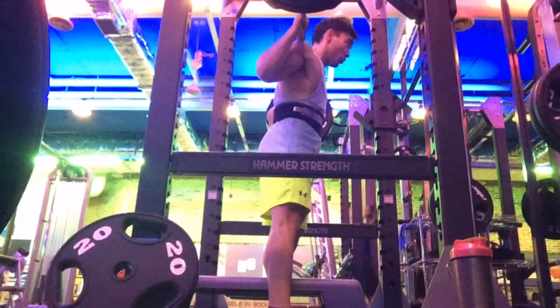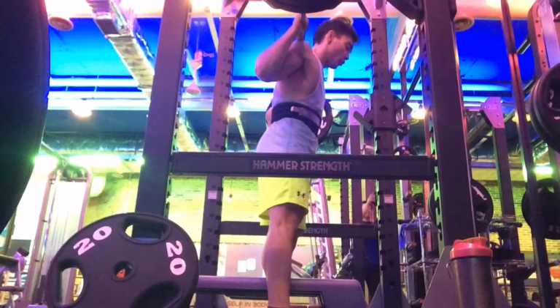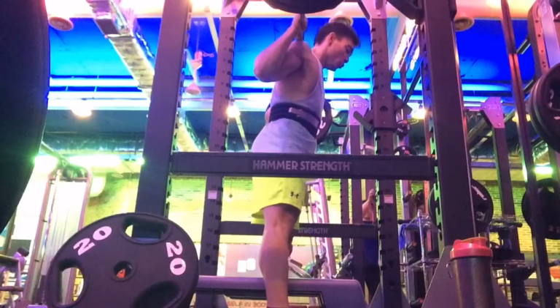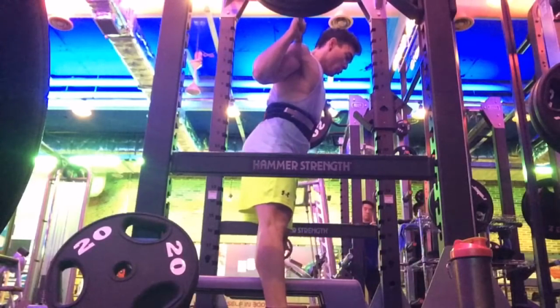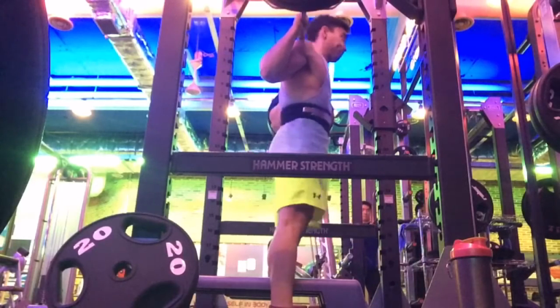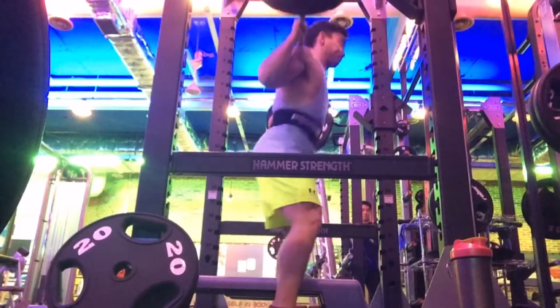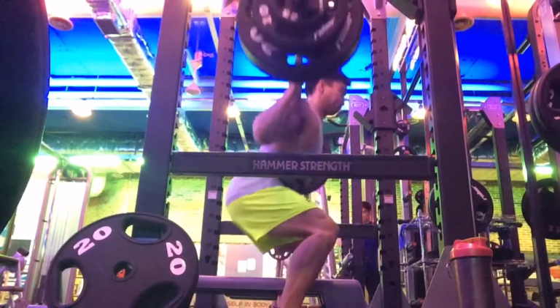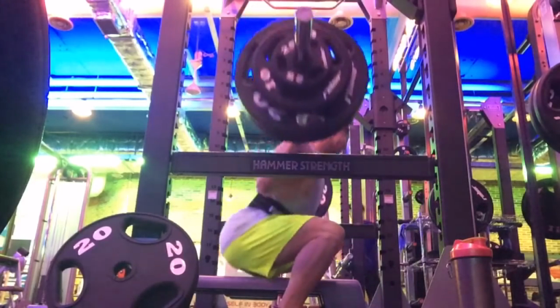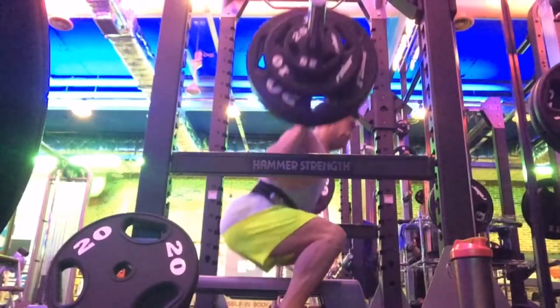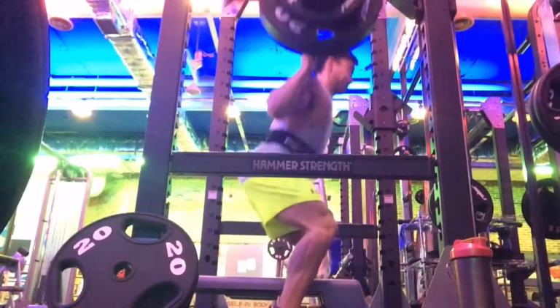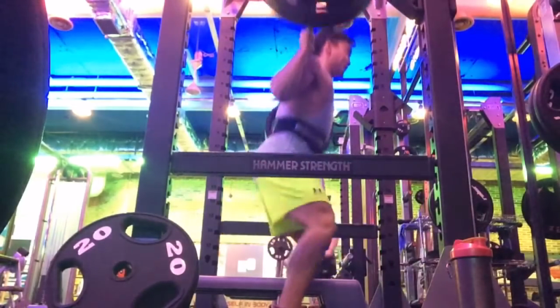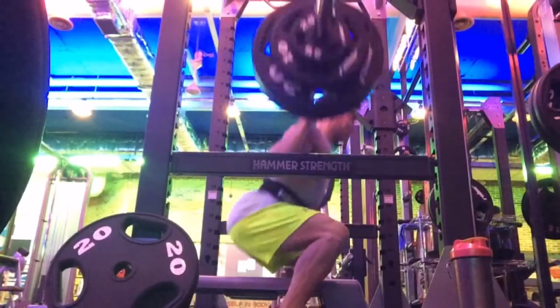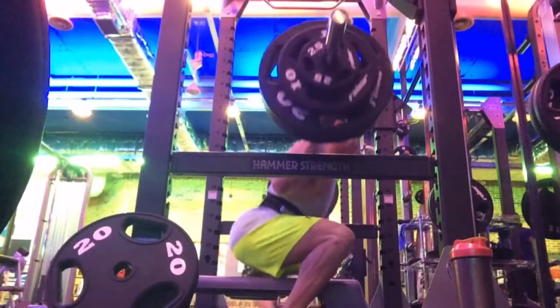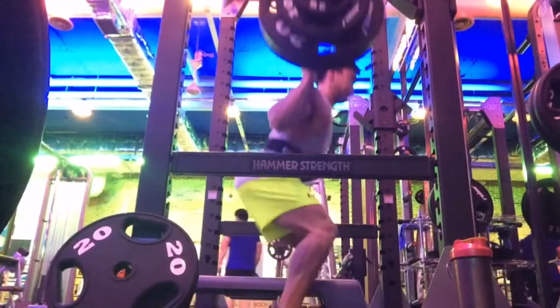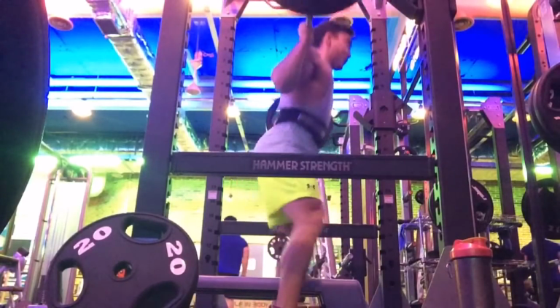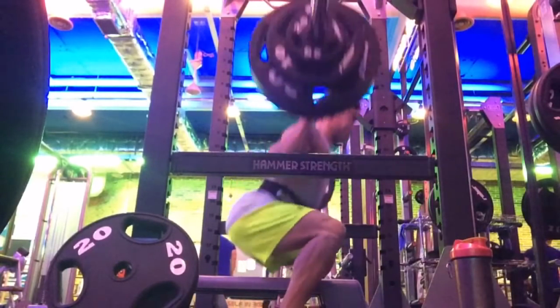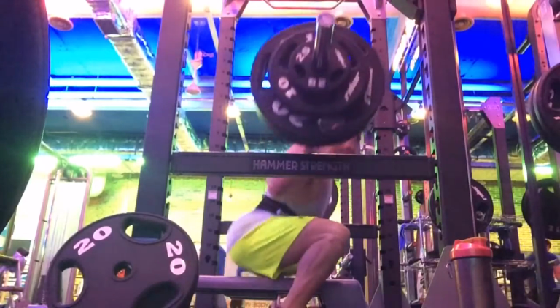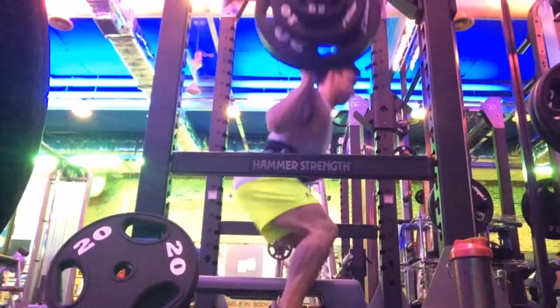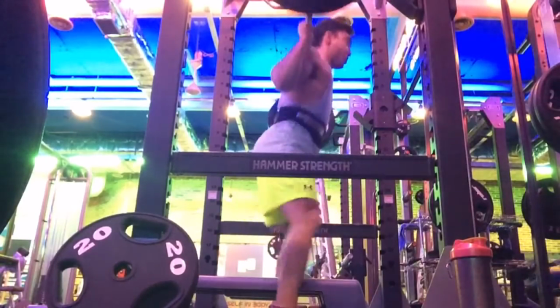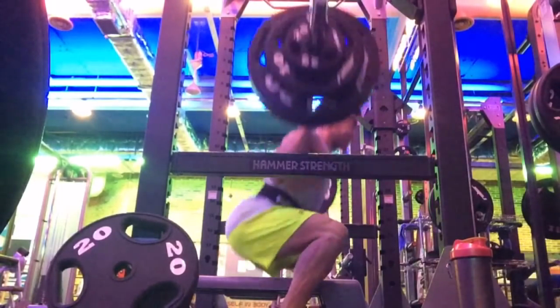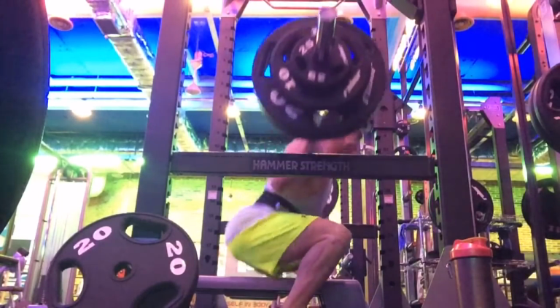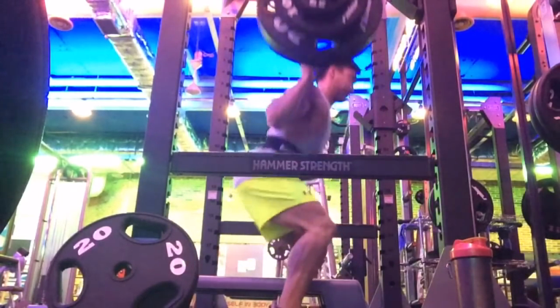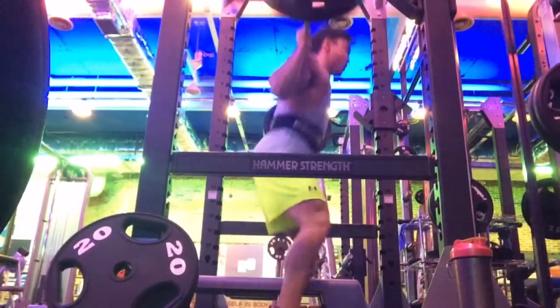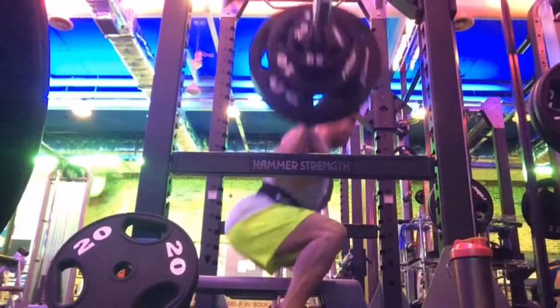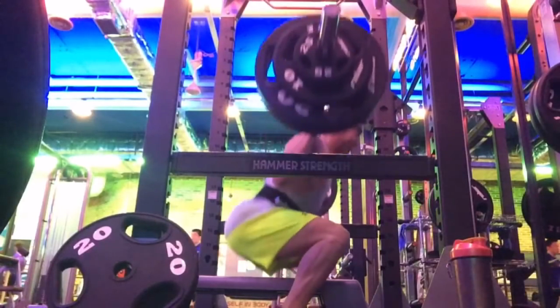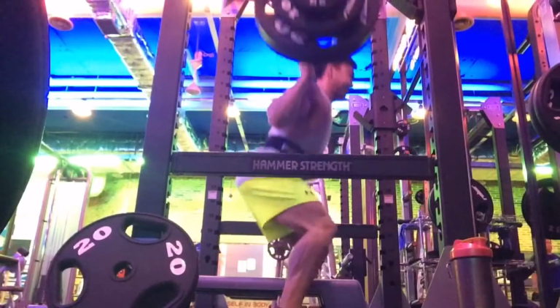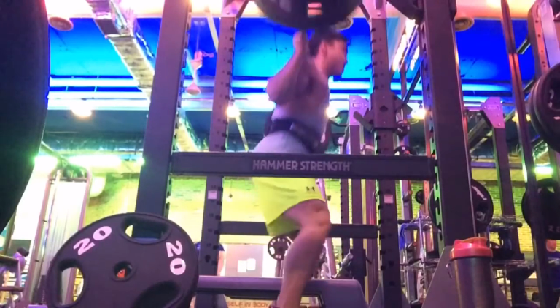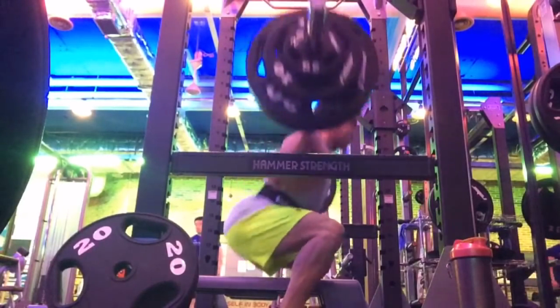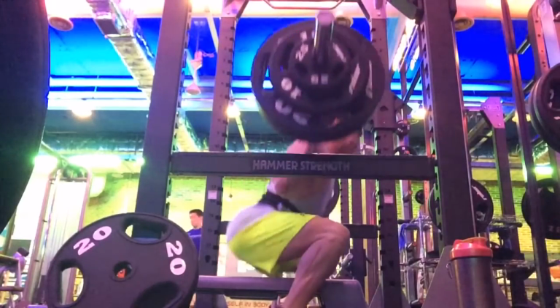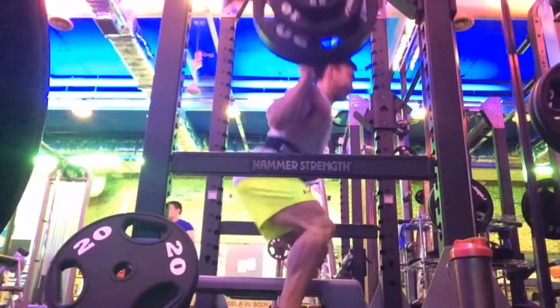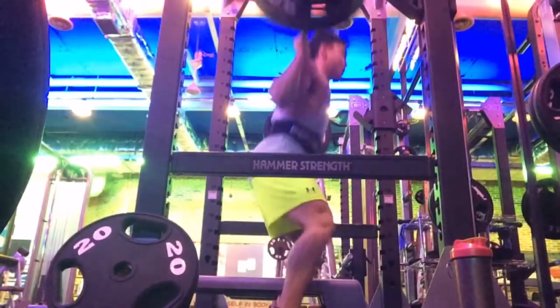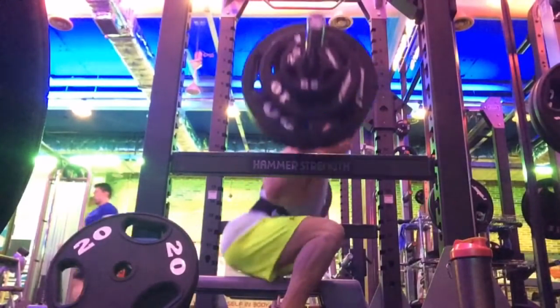Banging out some squats — check out this speed. It was 125kg, 3x8, and is not sped up at all, although it looks like it. Those people in the back are moving pretty quick; they look like ants. Anyways, squats were going well.